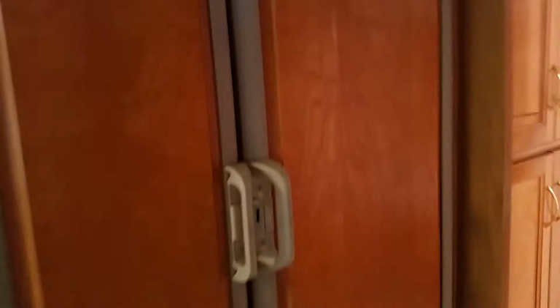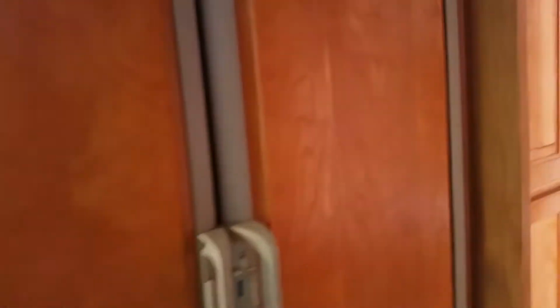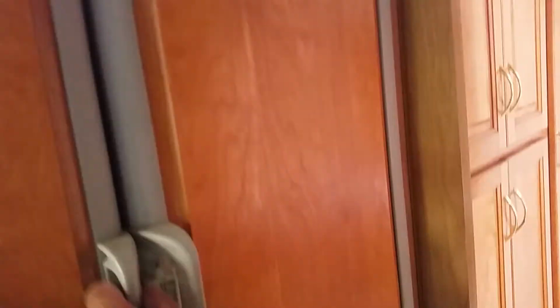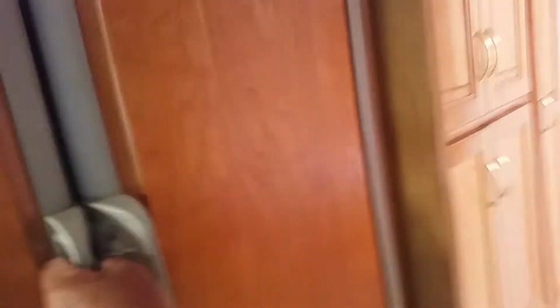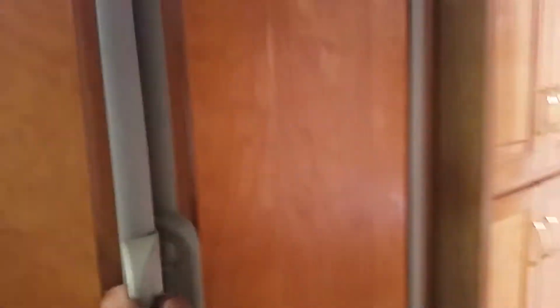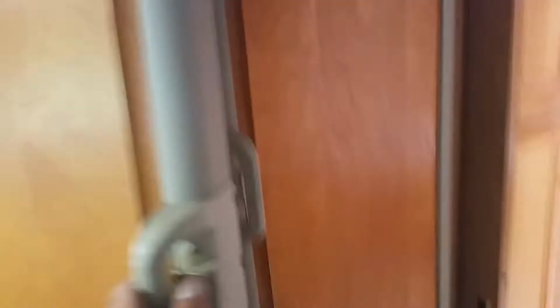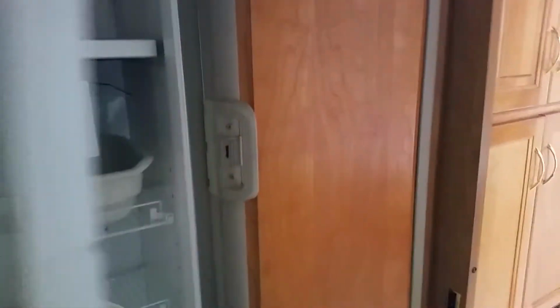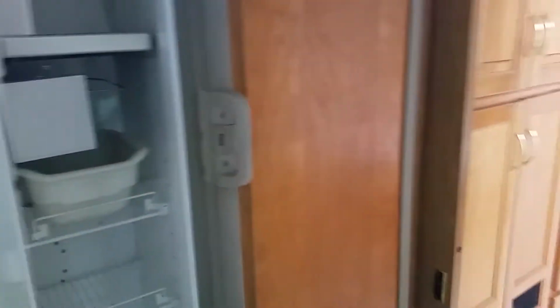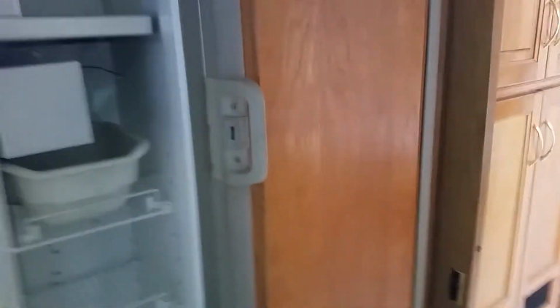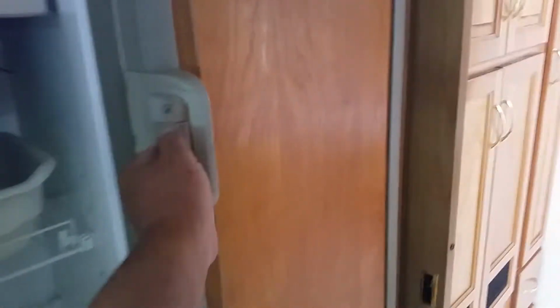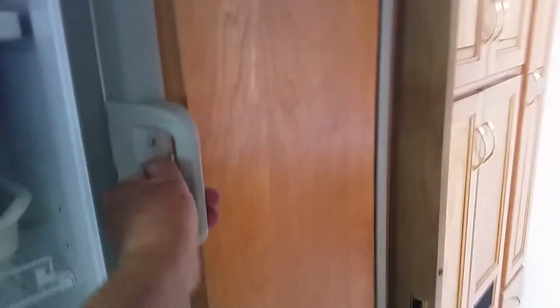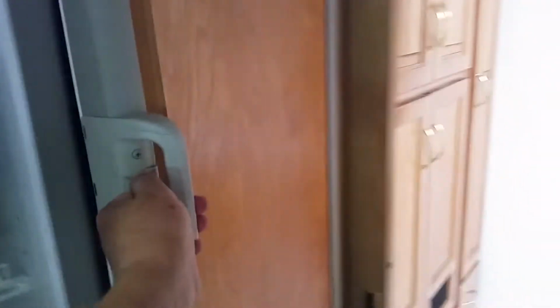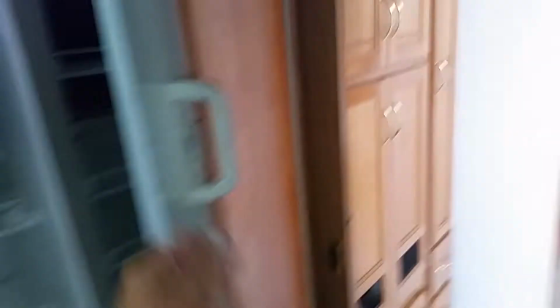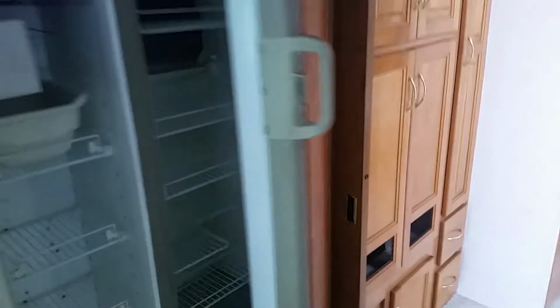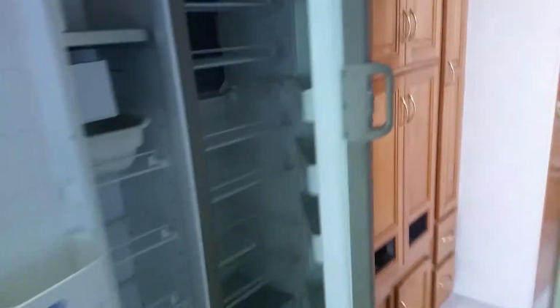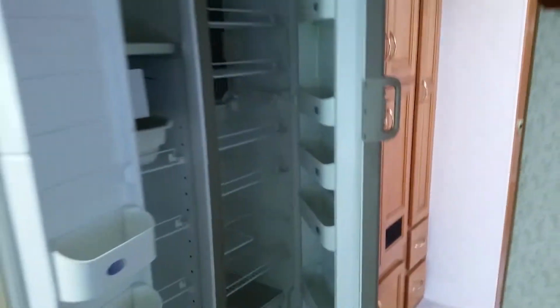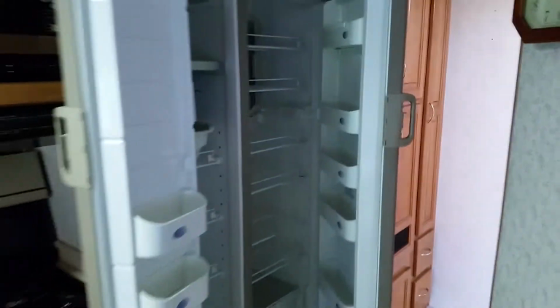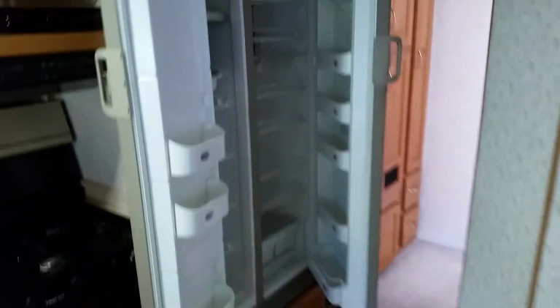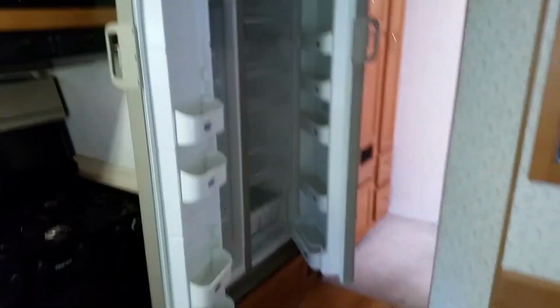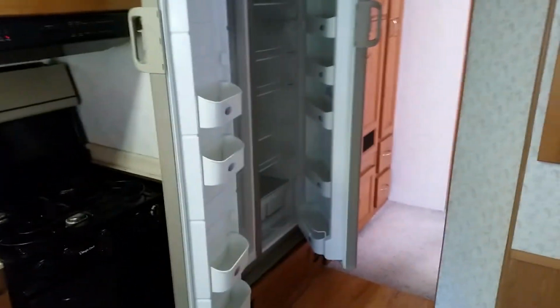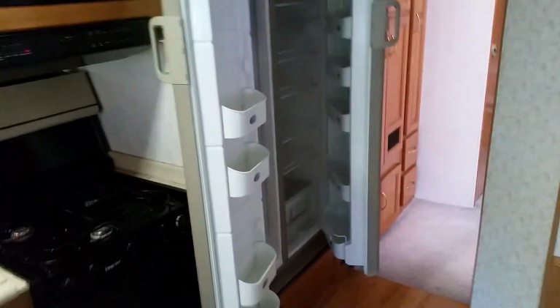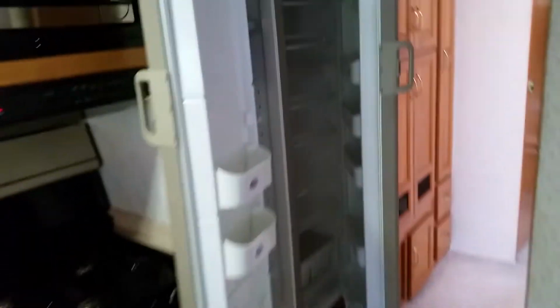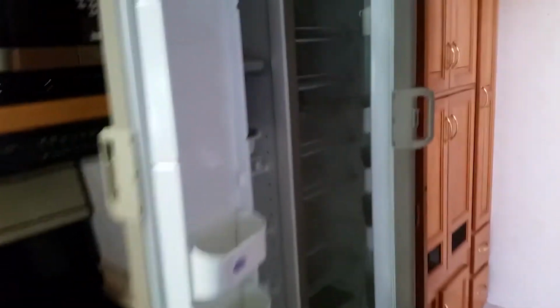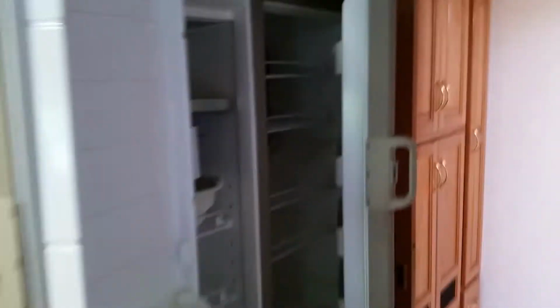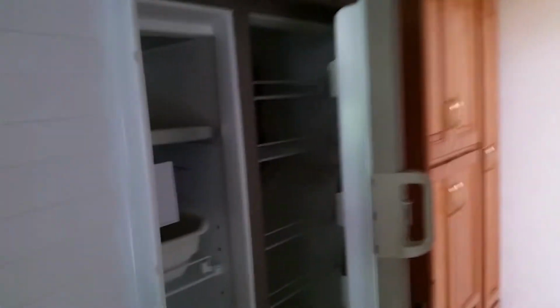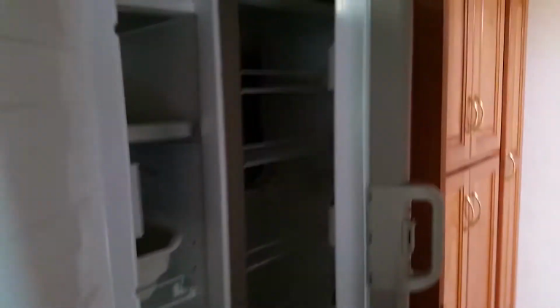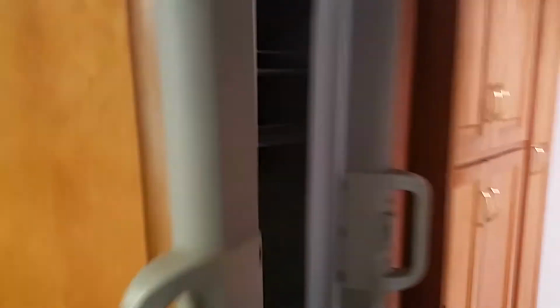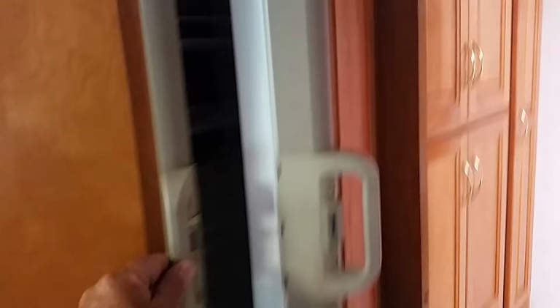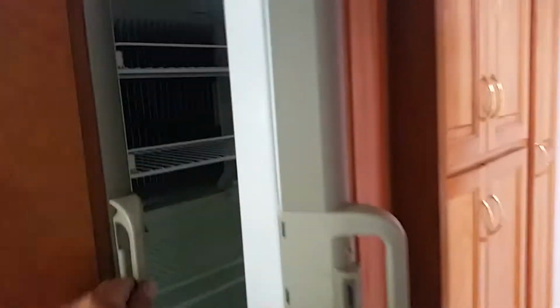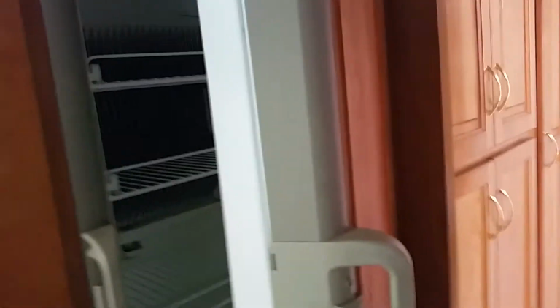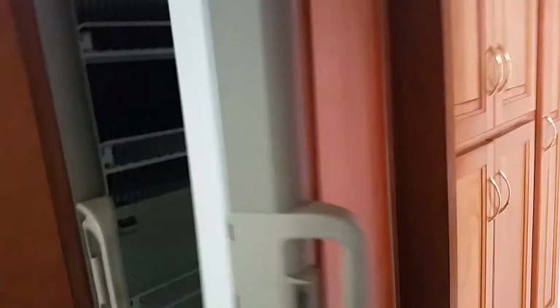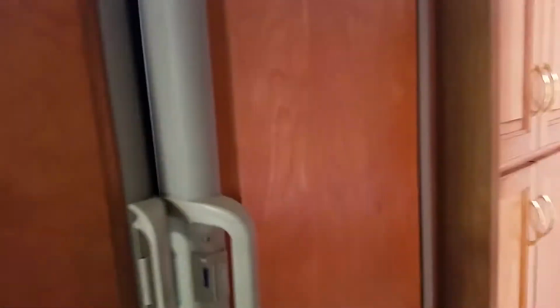Refrigerator and freezer runs on either gas or electric, with wood panel inserts for the refrigerator and freezer.